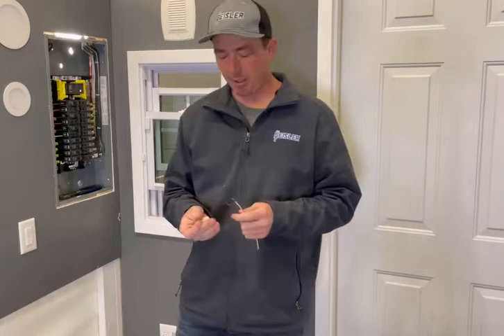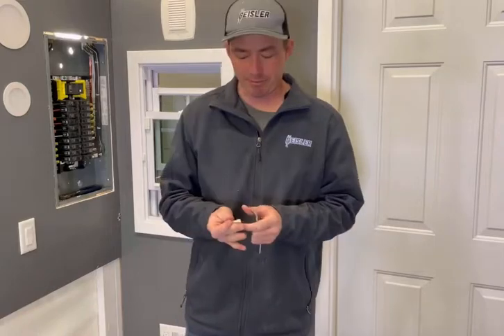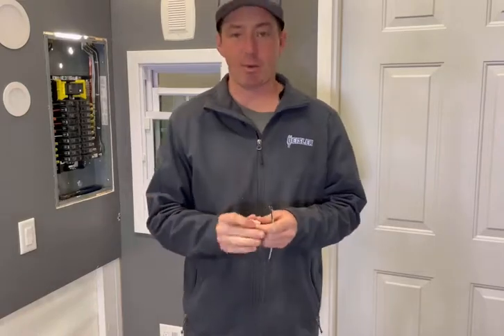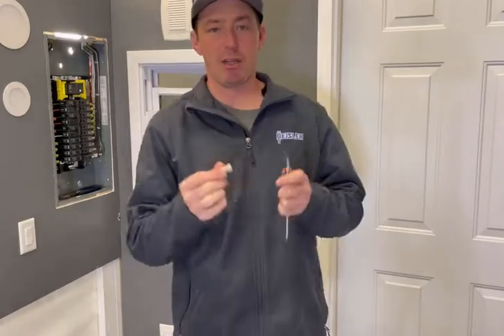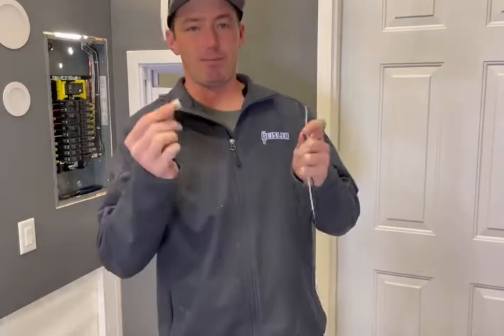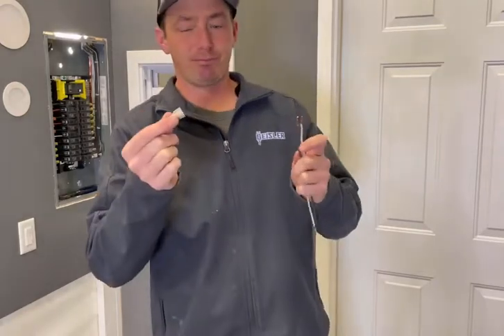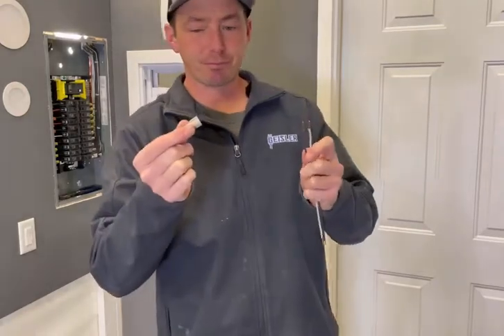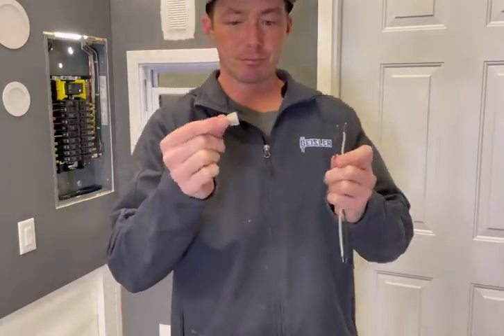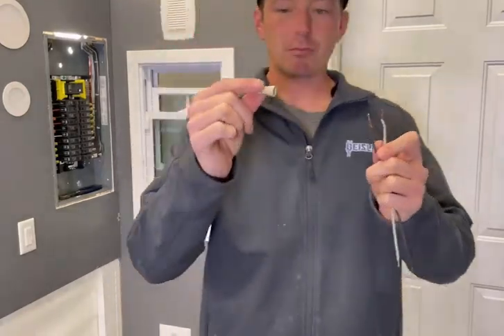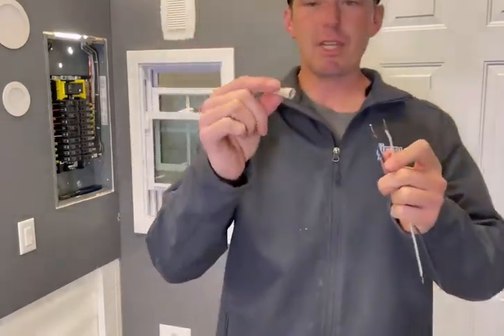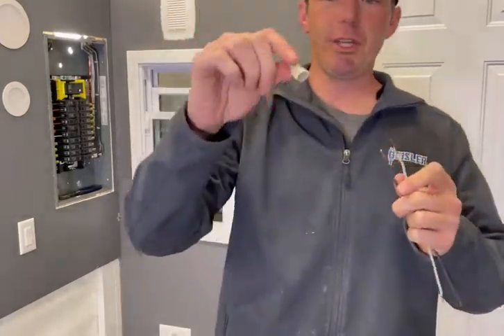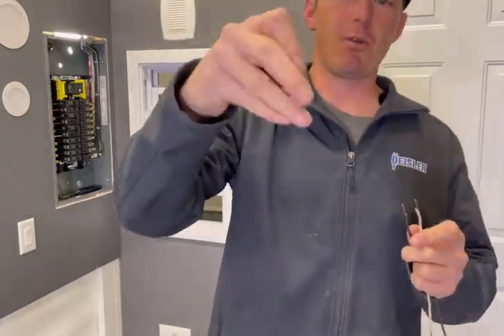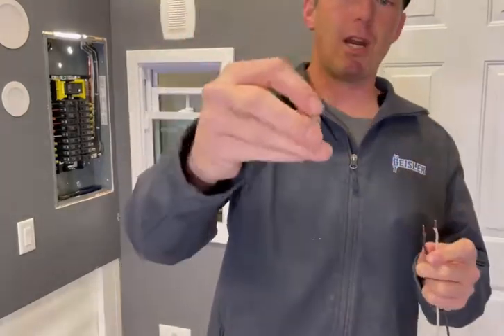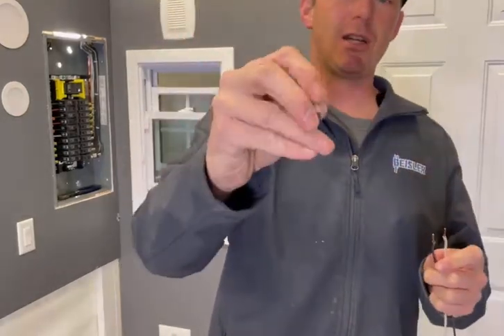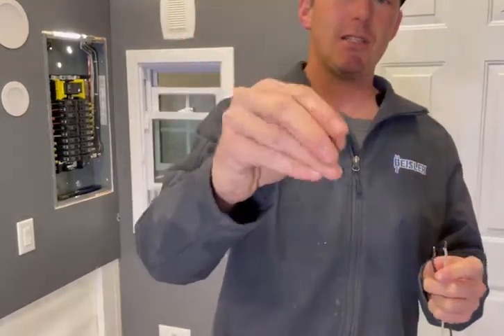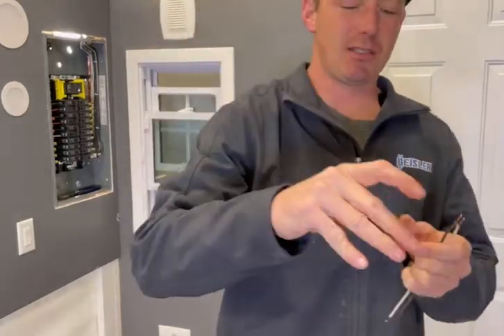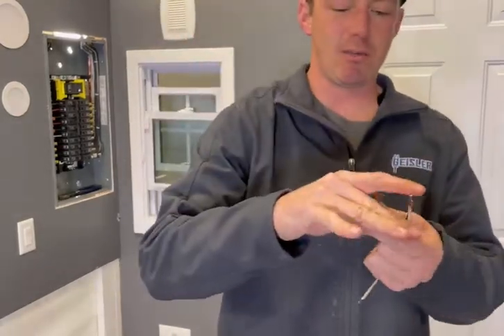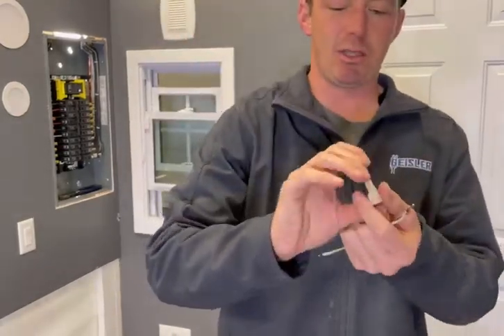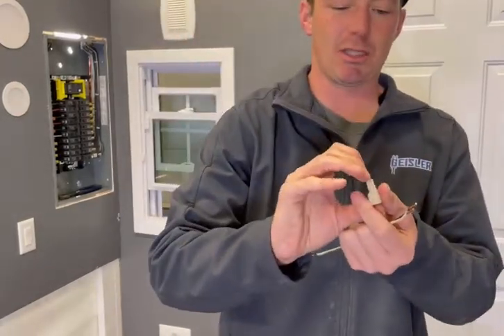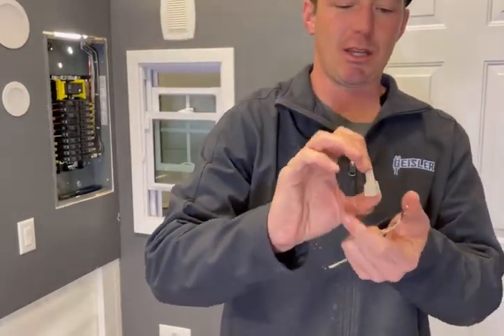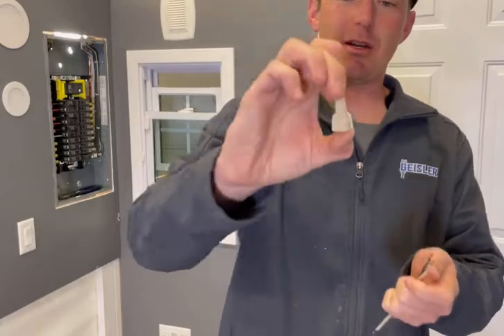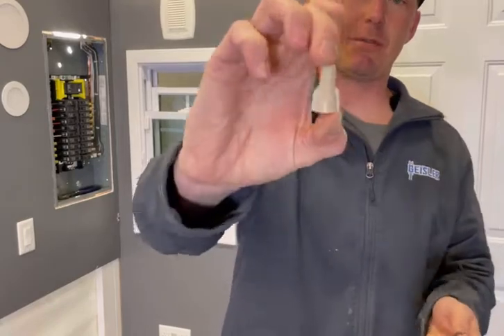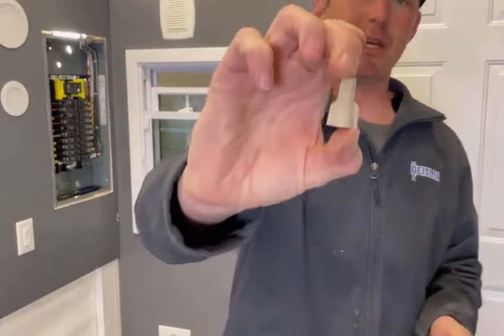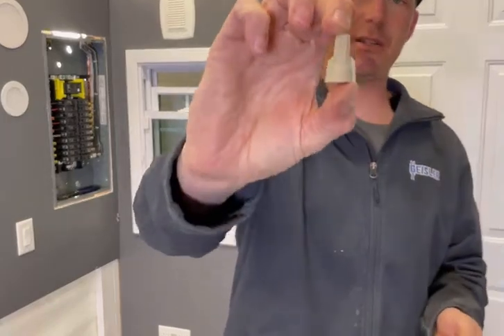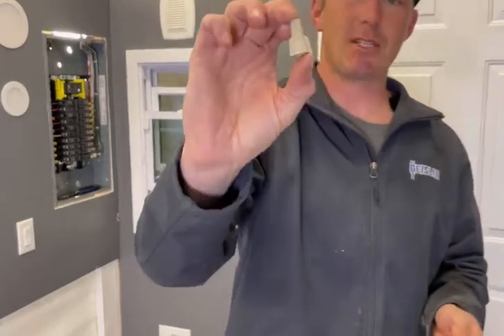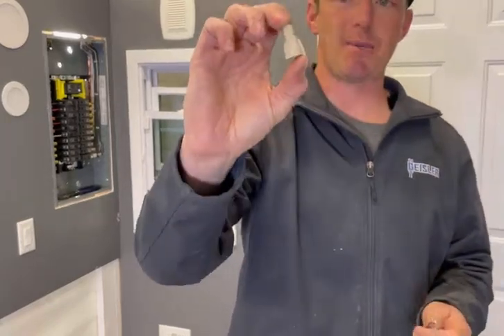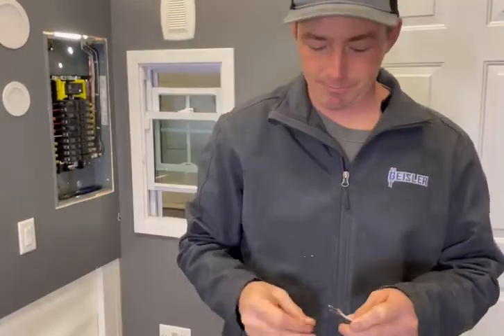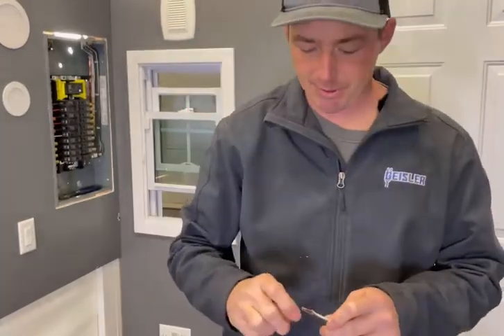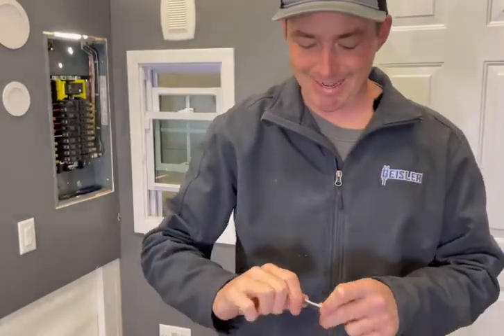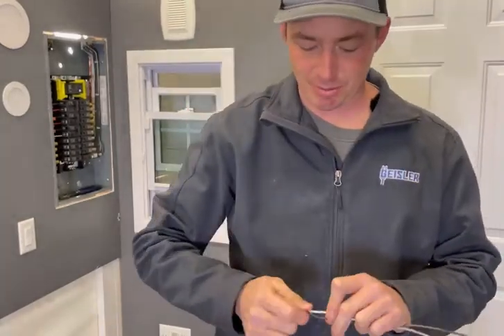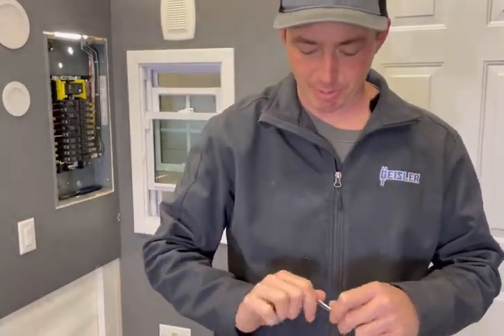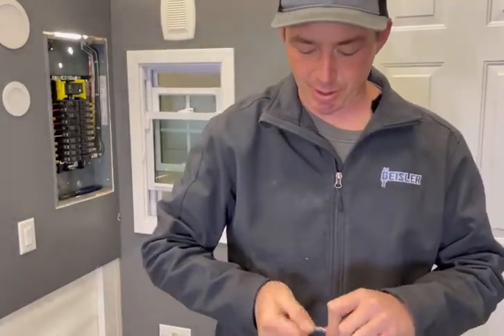Here I've got a wire nut. If you don't know what a wire nut is, this is what it looks like. There are different brands, different types. This is a tan twister wire nut.